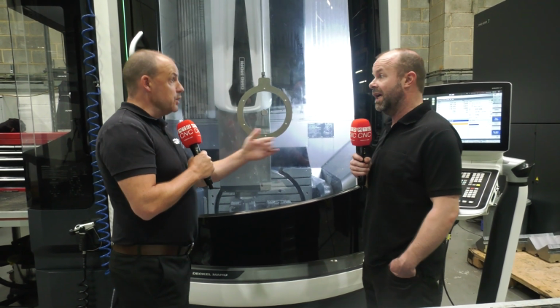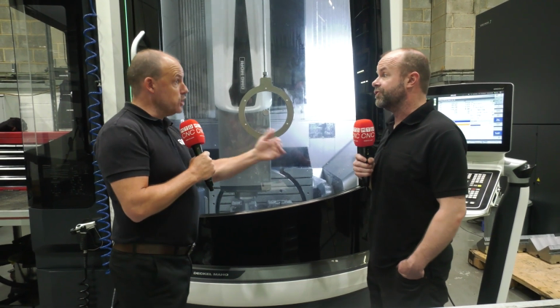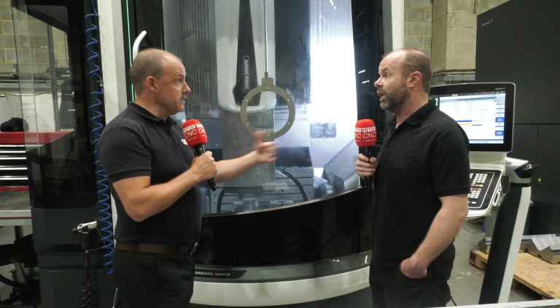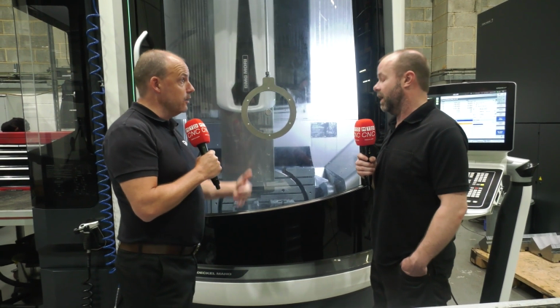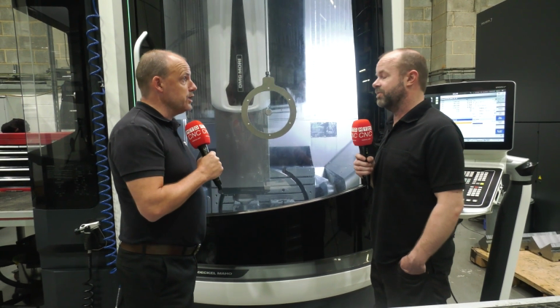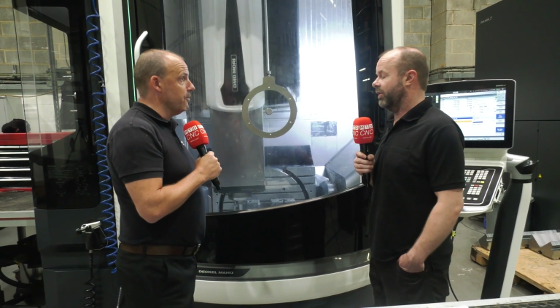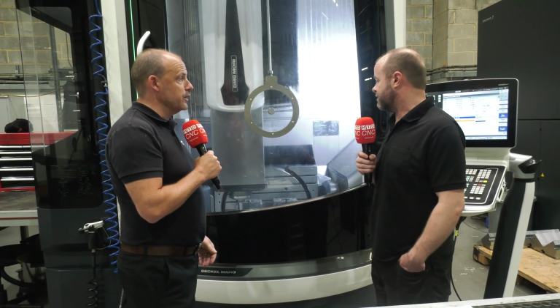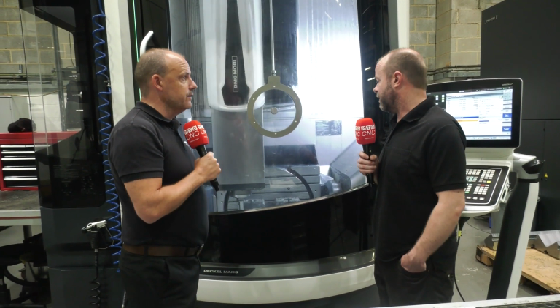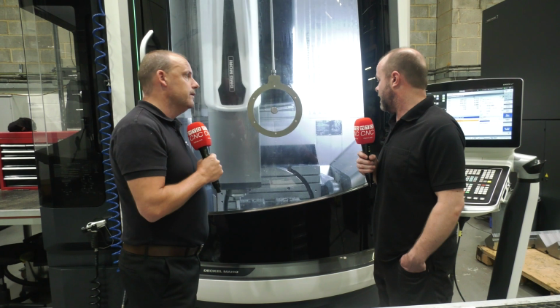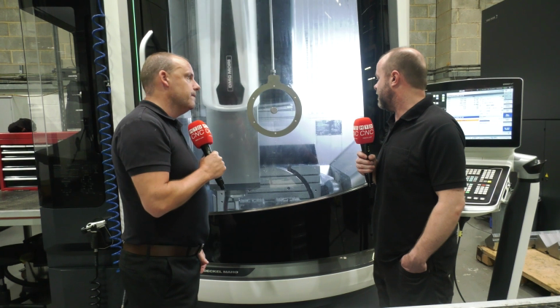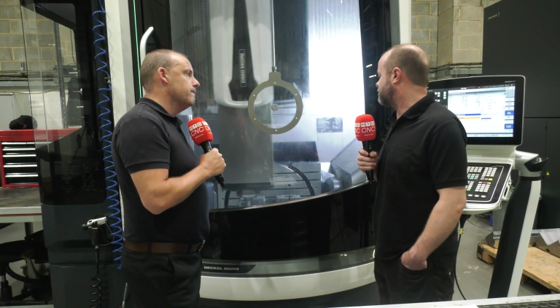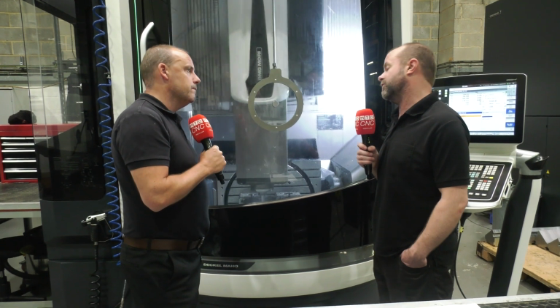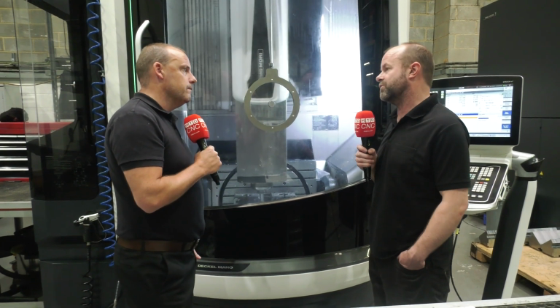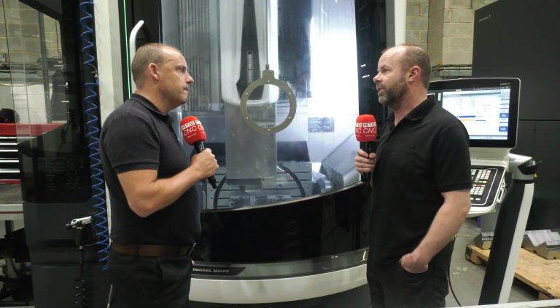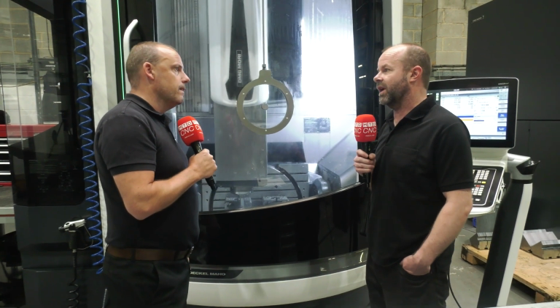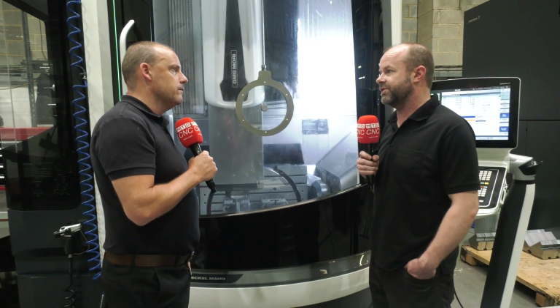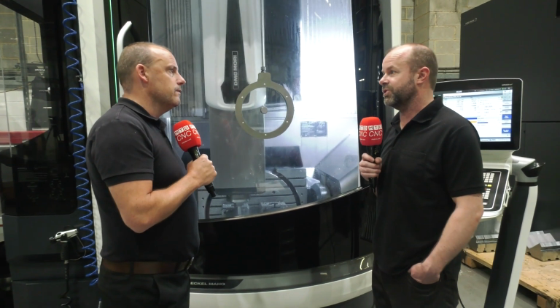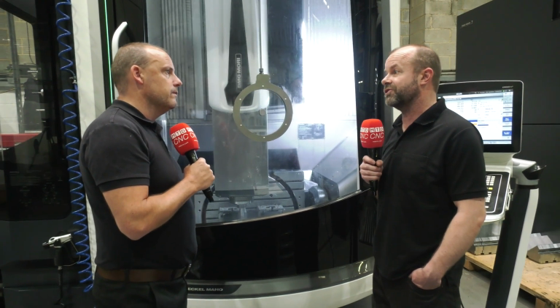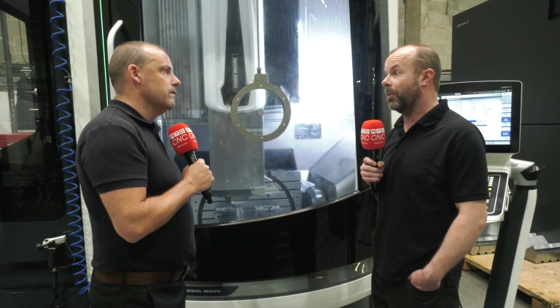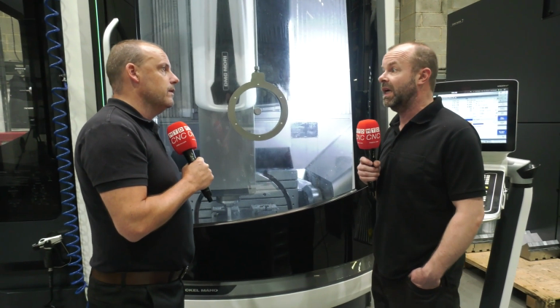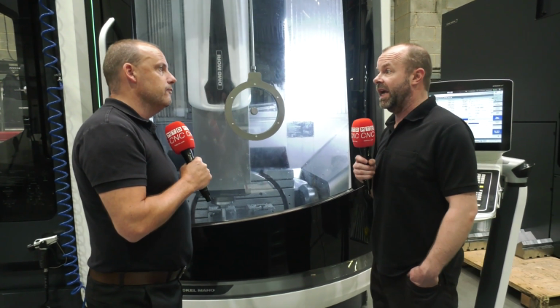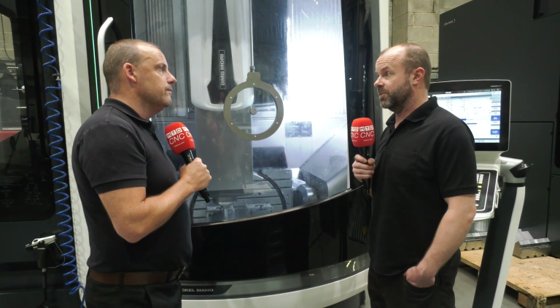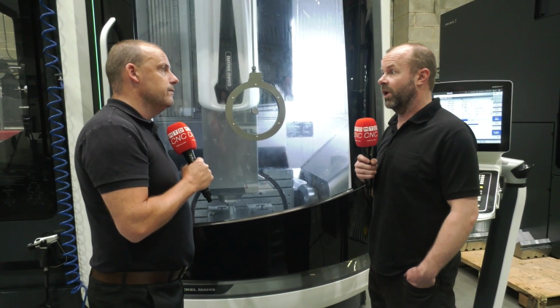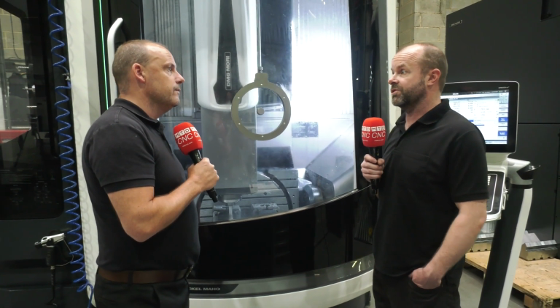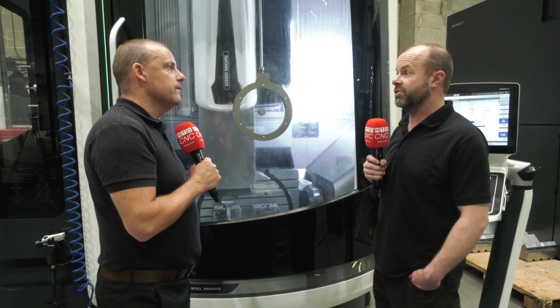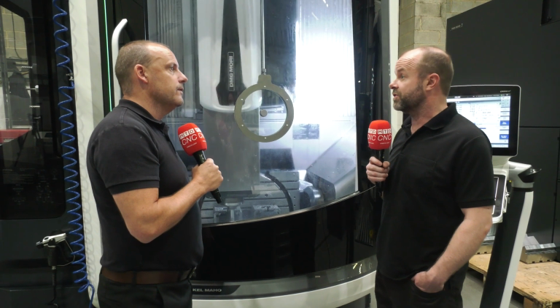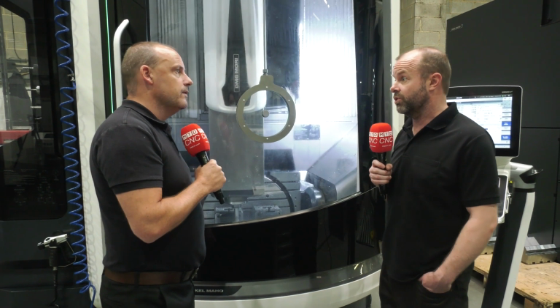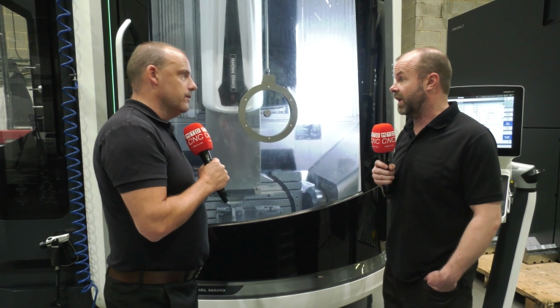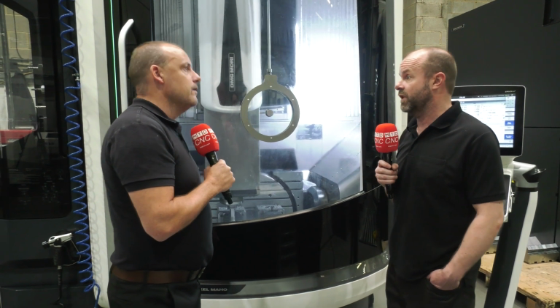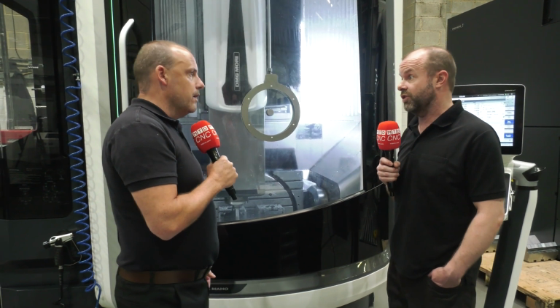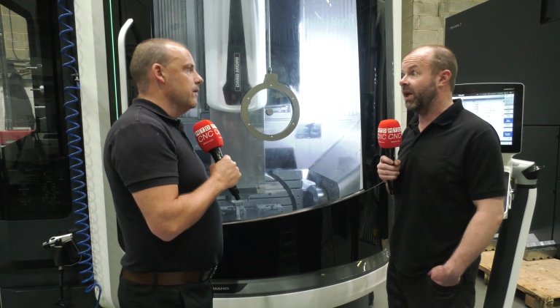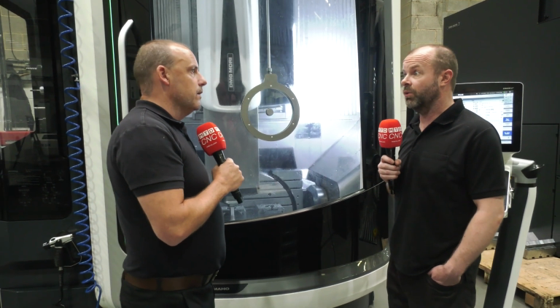So you can adjust that depending on the machine operation? Absolutely, yes. In the tool table you can actually set the machine to stop if the spindle goes over a certain torque value, a certain spindle load.